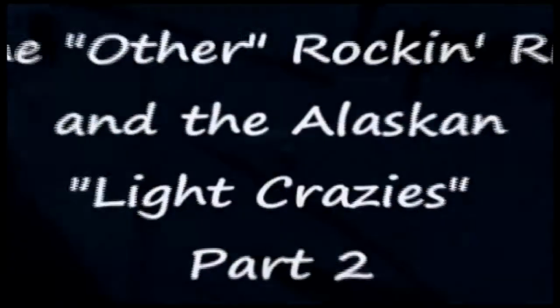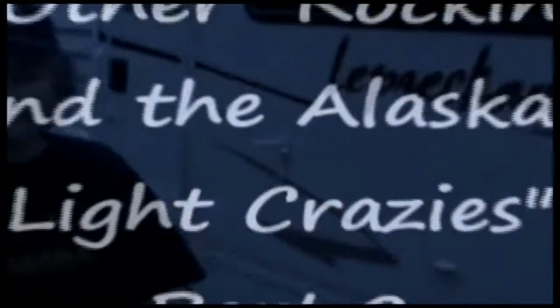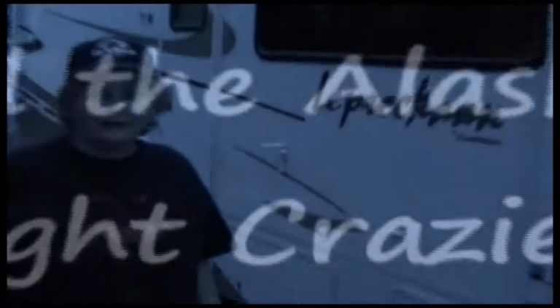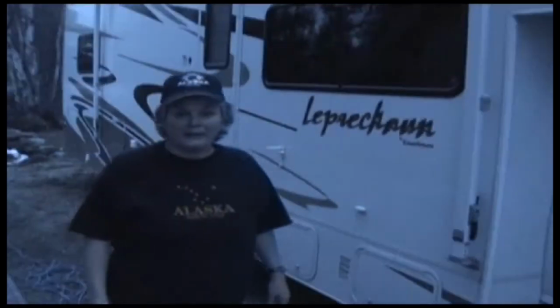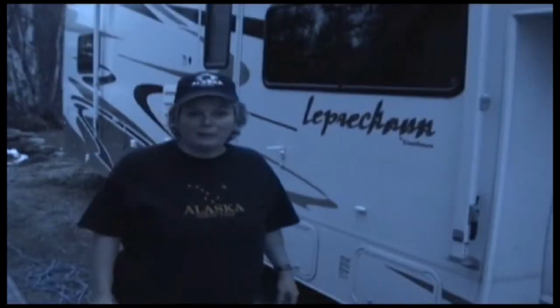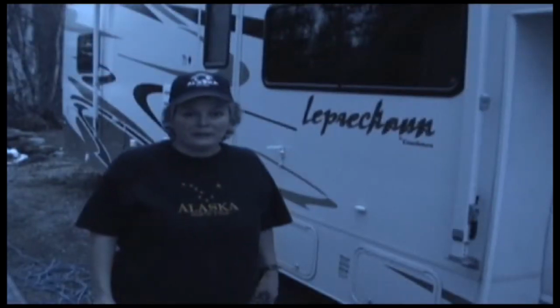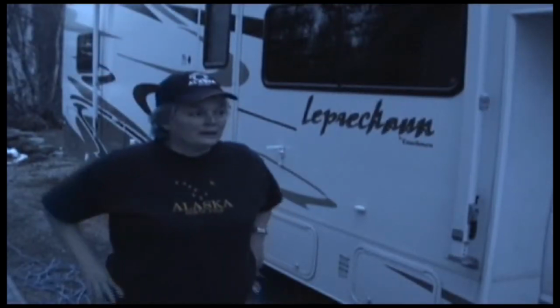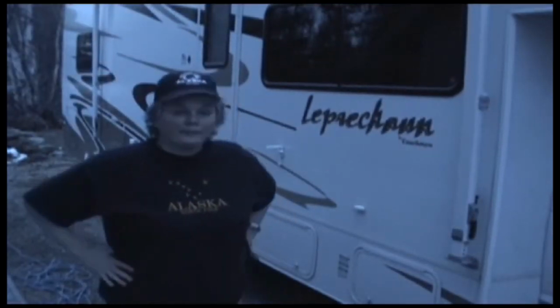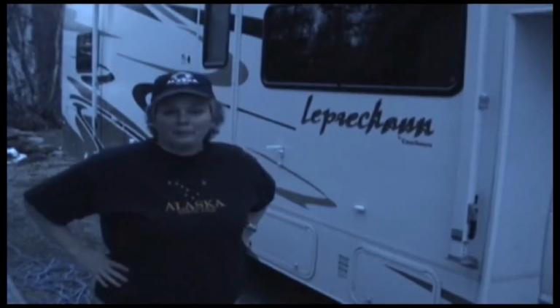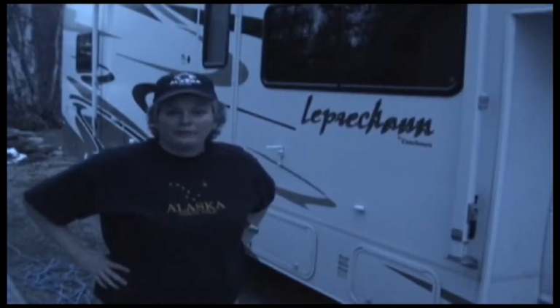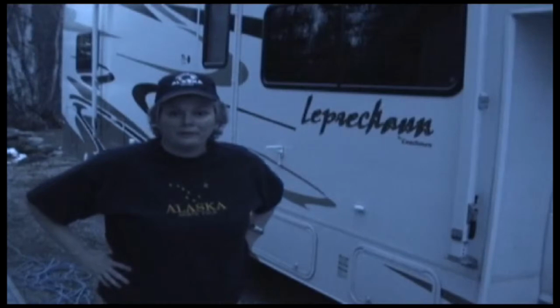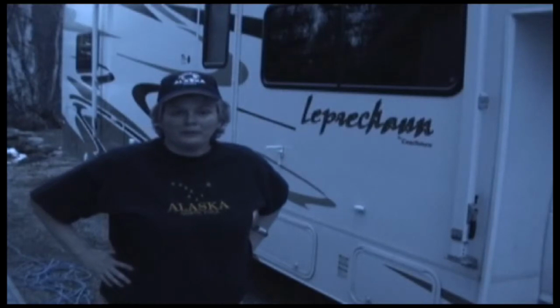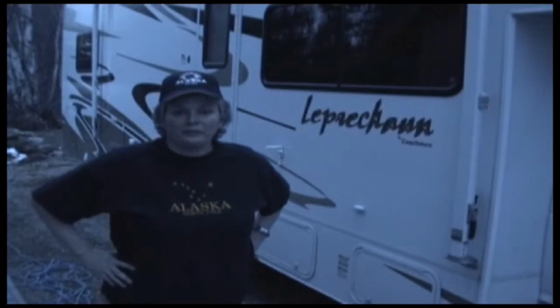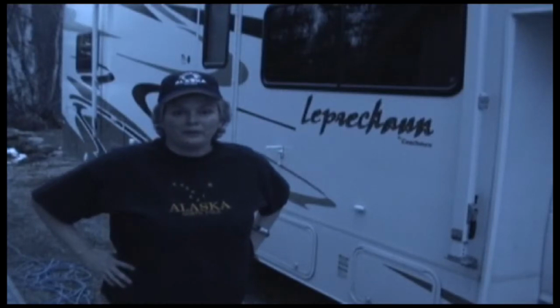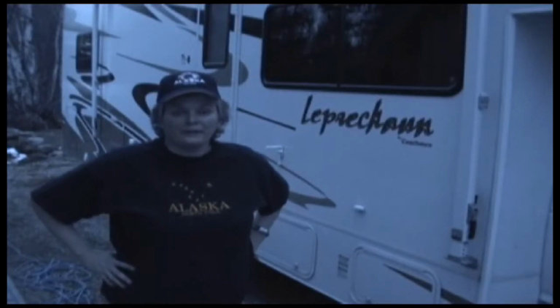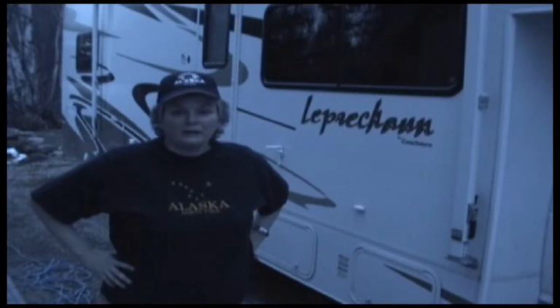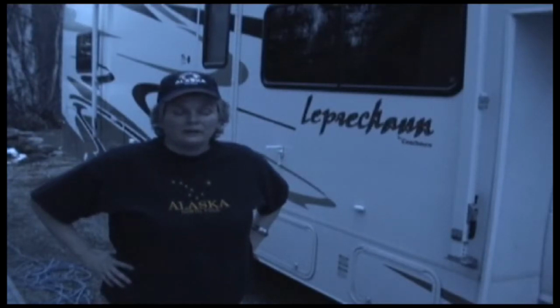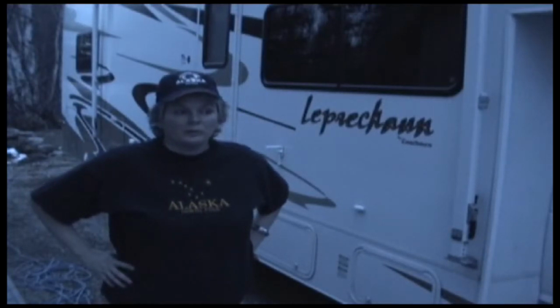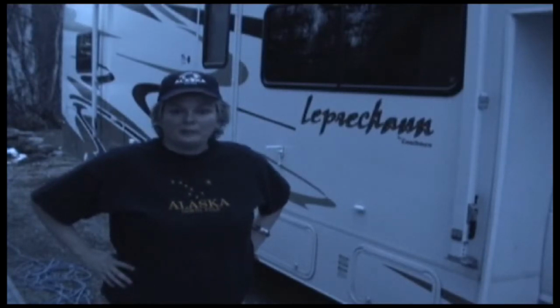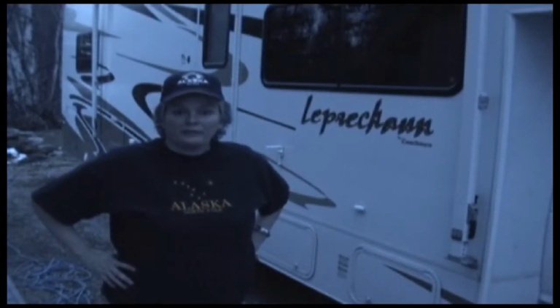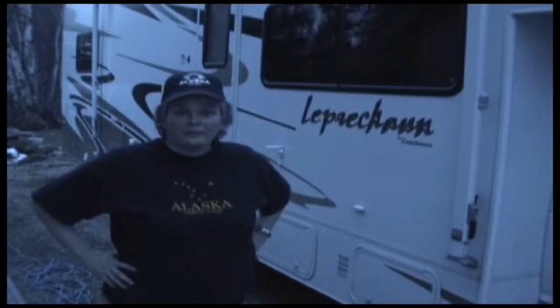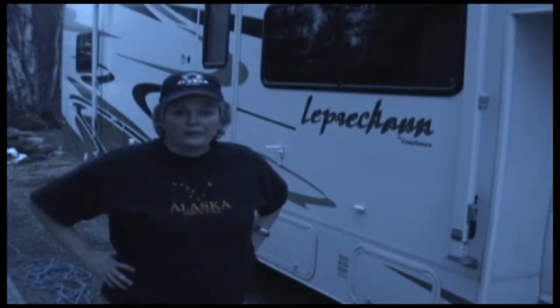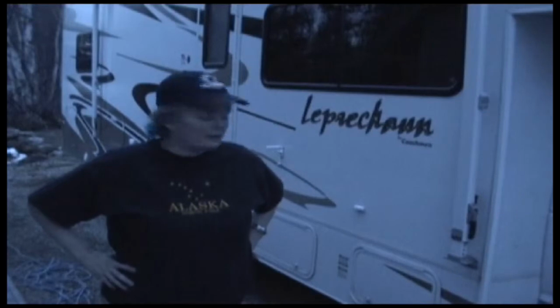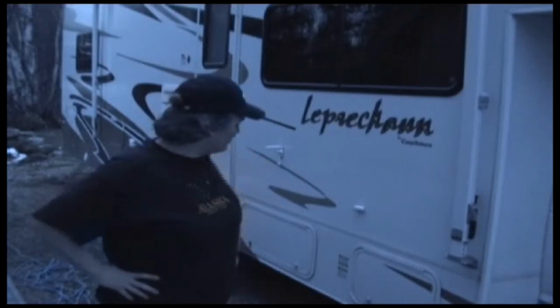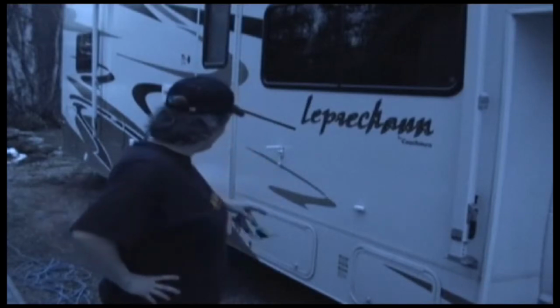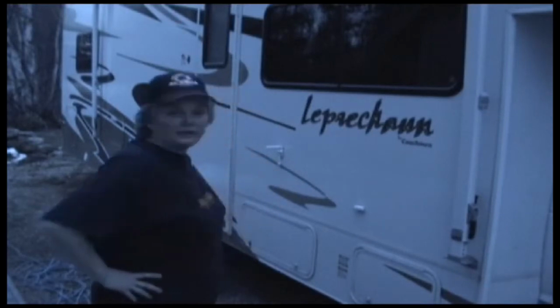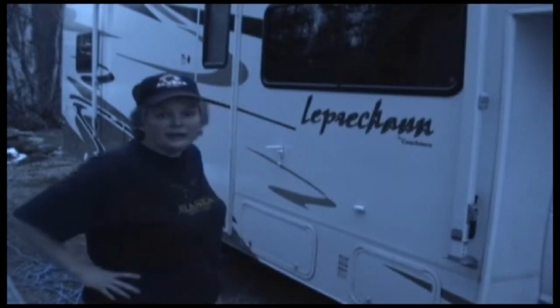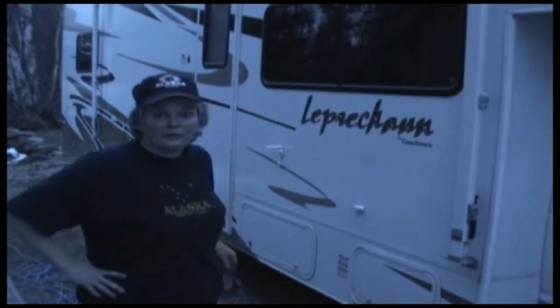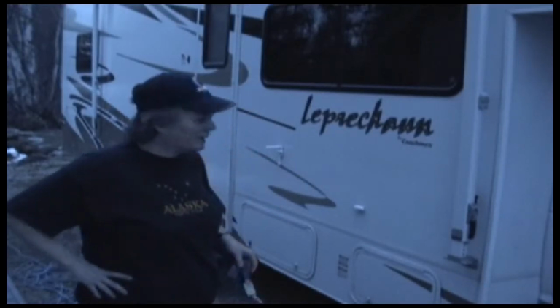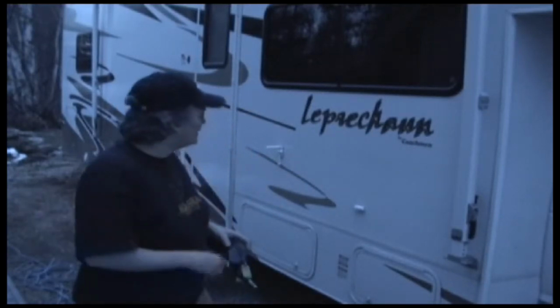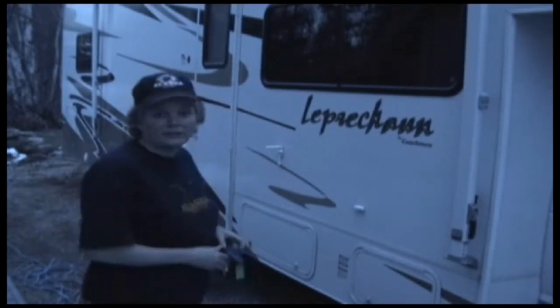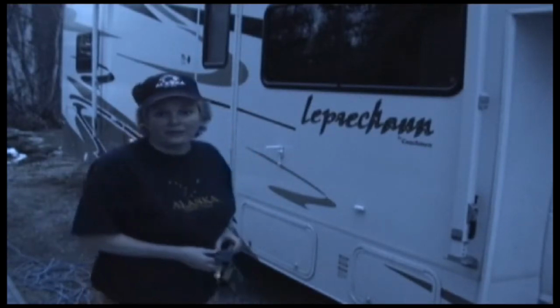Hey everybody, it's Lynn from Alaska. I promised a few people that I would show you the RV where we spend most of our summers, so I just wanted to show you the outside real quick and then I'll show you the inside.